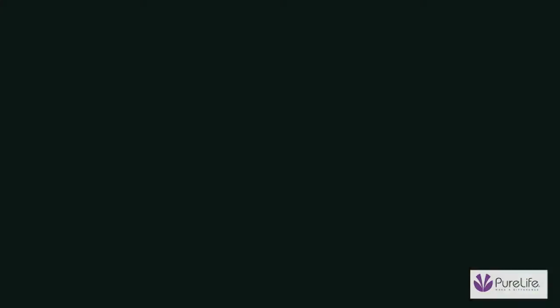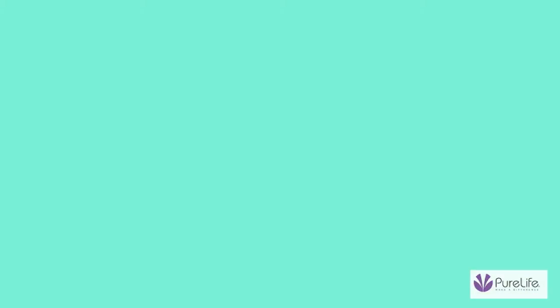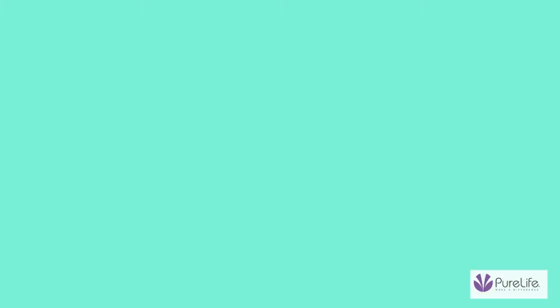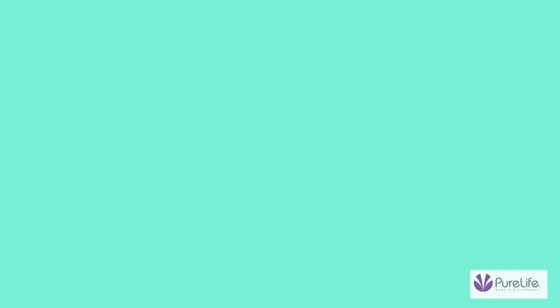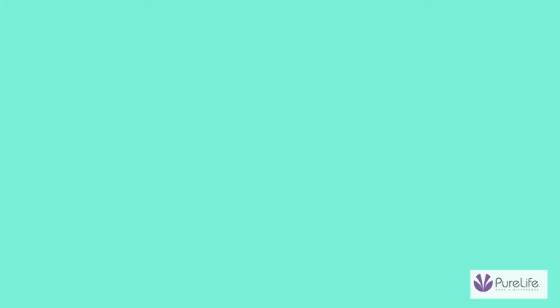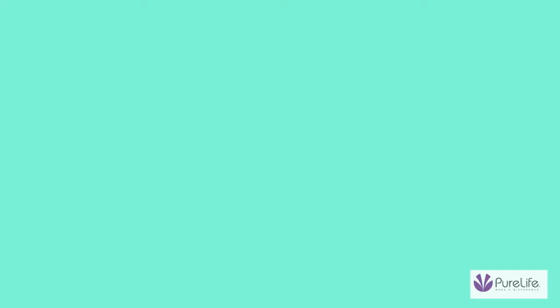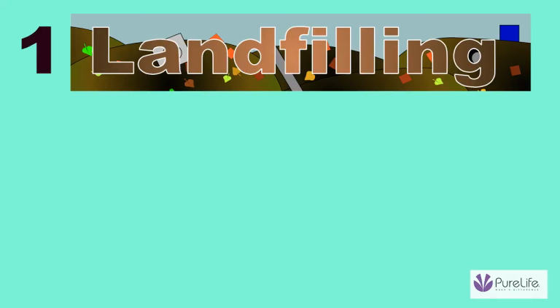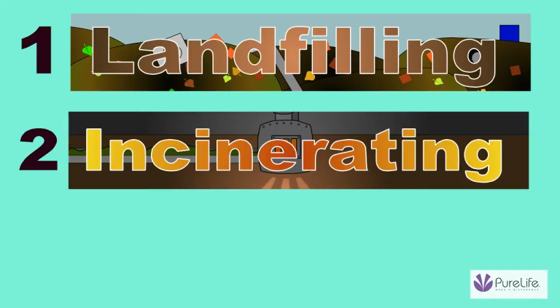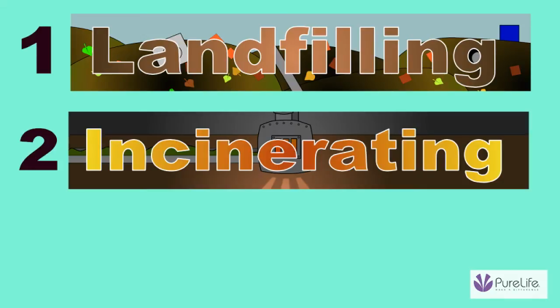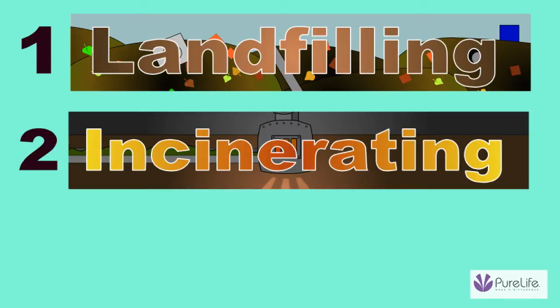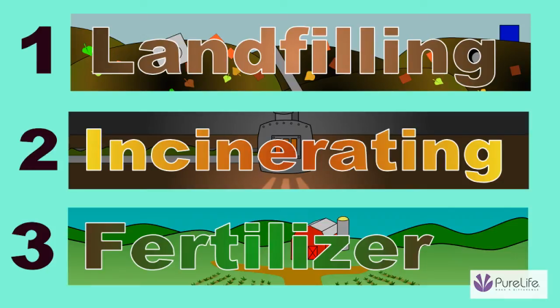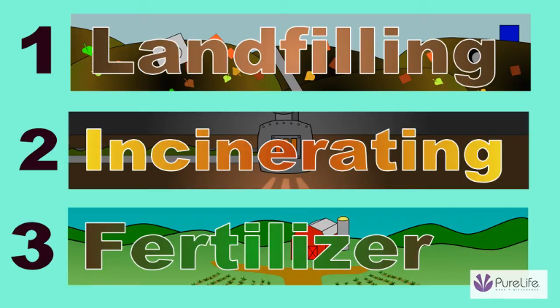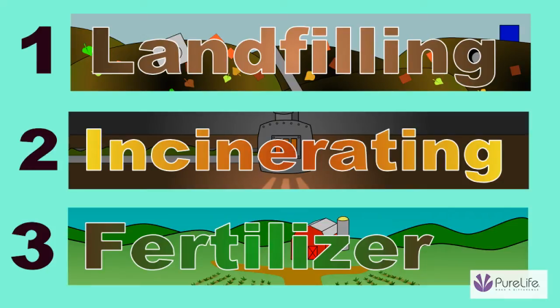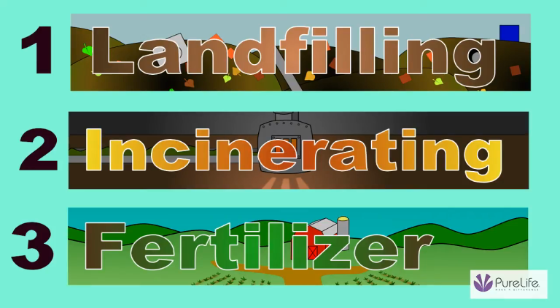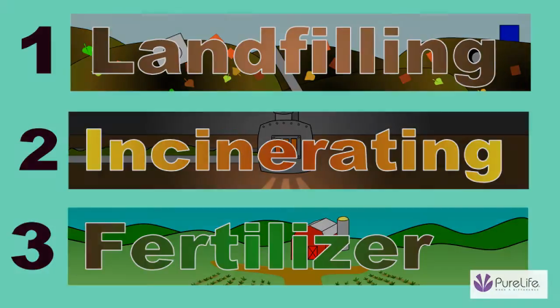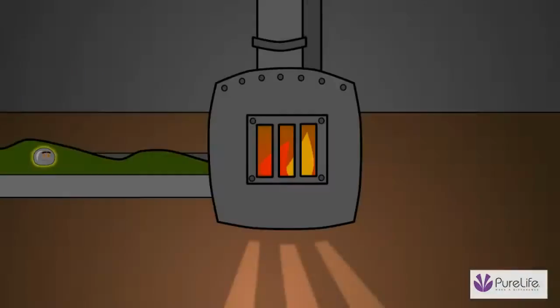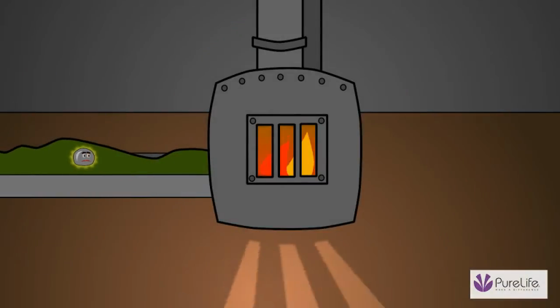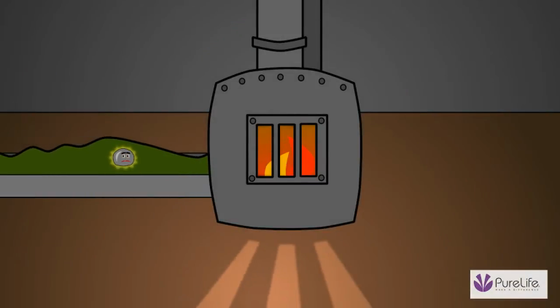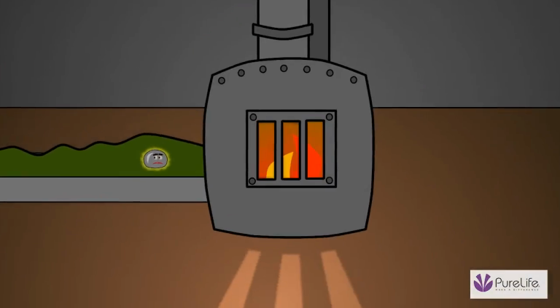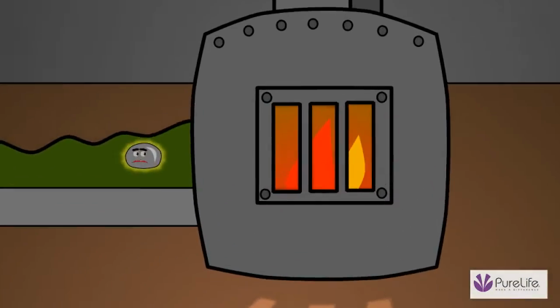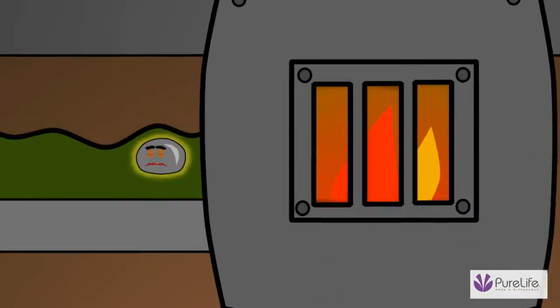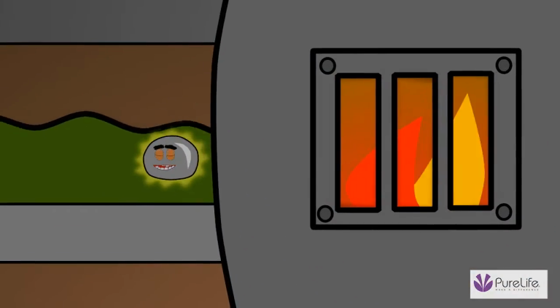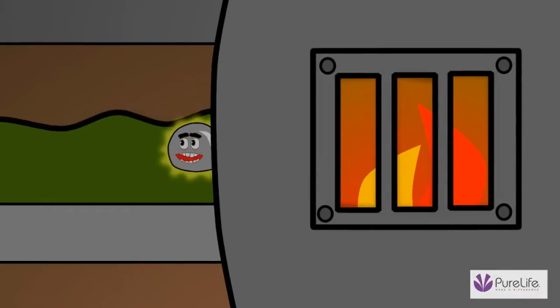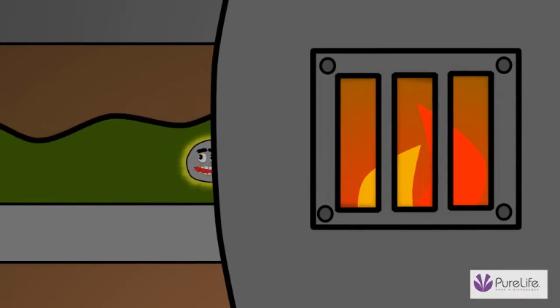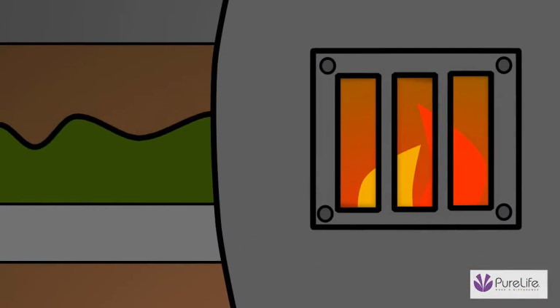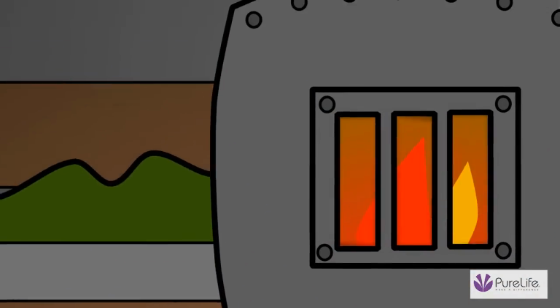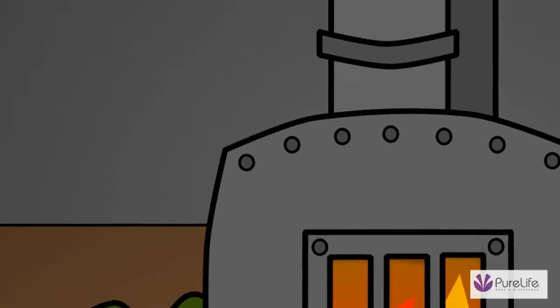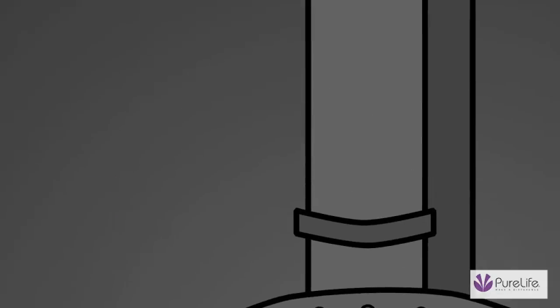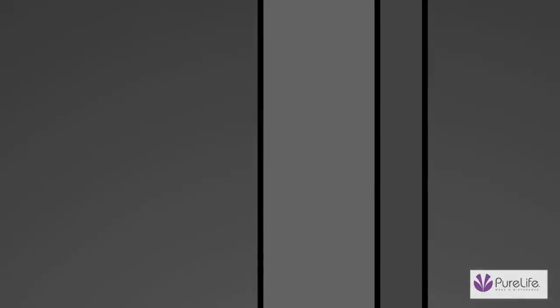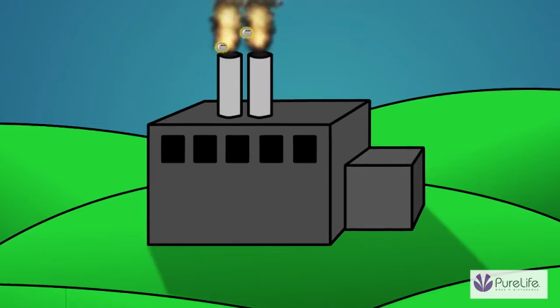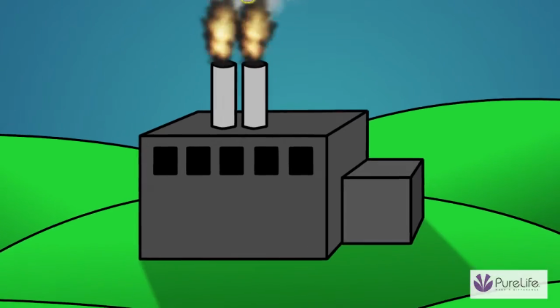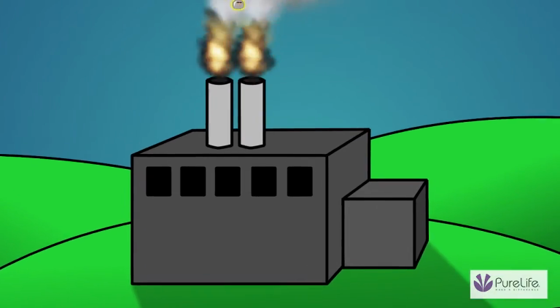The sludge is disposed of in one of three ways: landfilling, incinerating, or spreading on the land as fertilizer. For example, incineration burns the mercury-laden sludge. Fire bad! Fire bad! And releases mercury into the air.